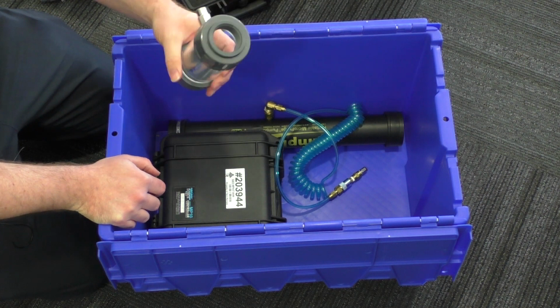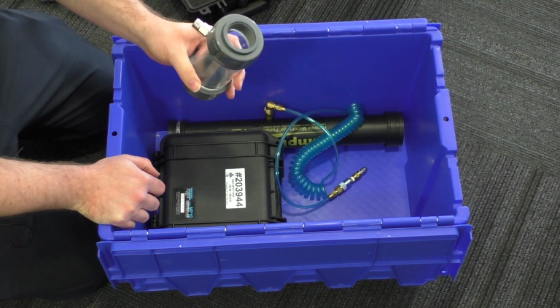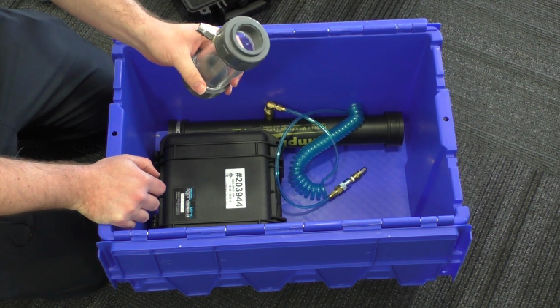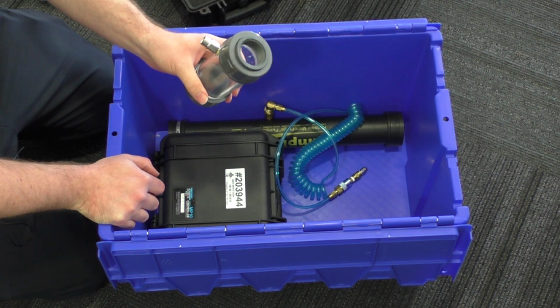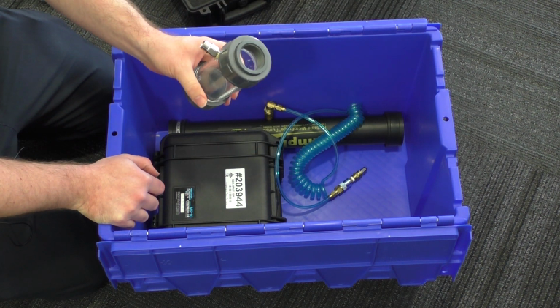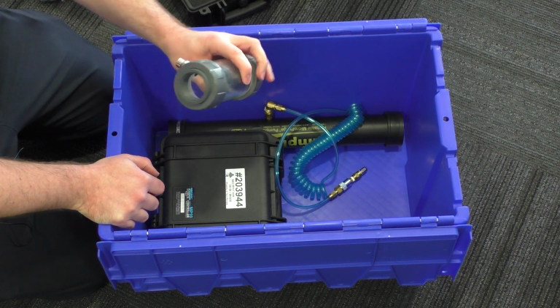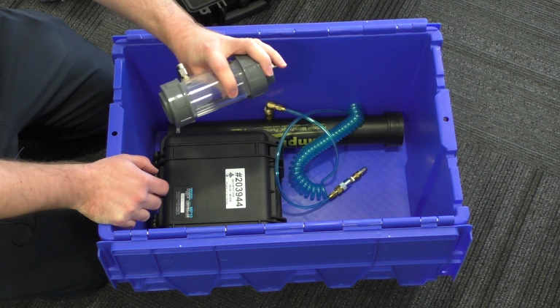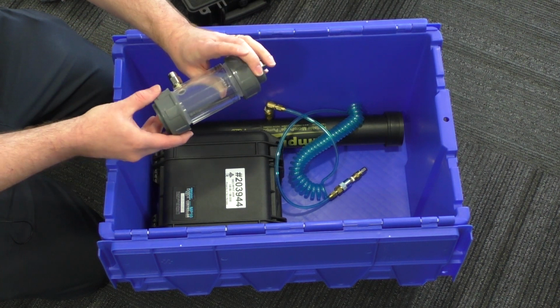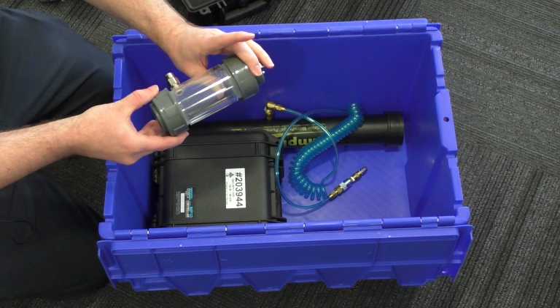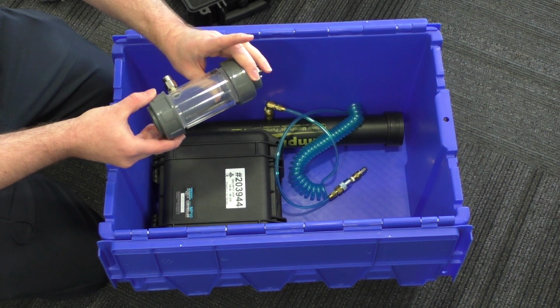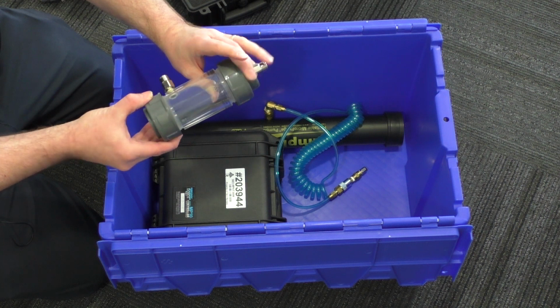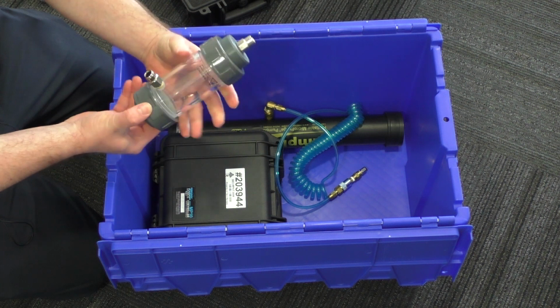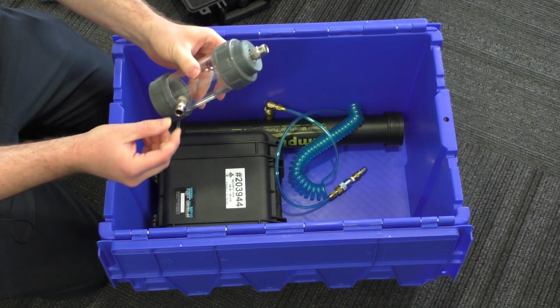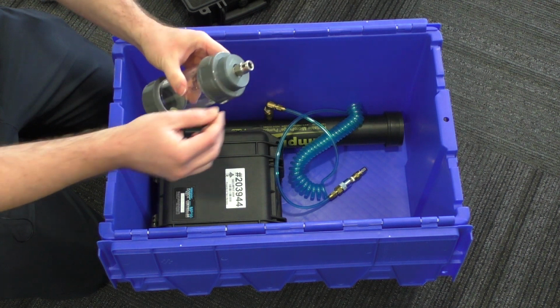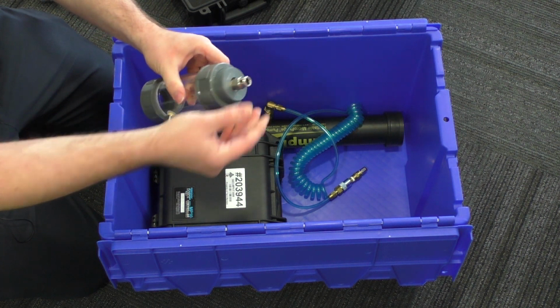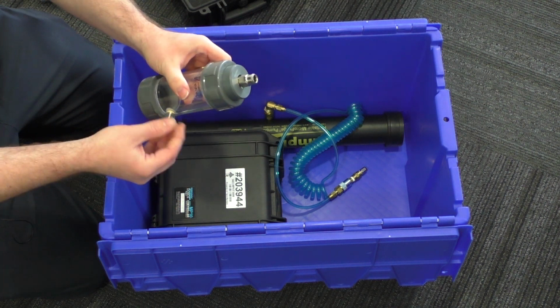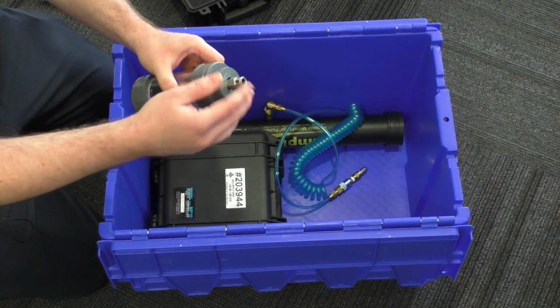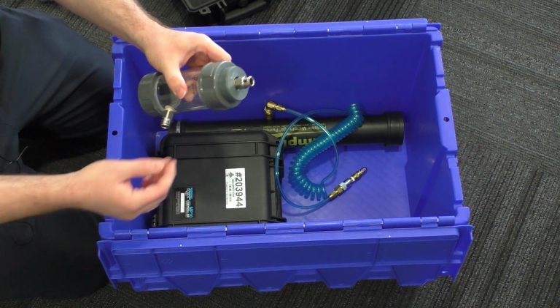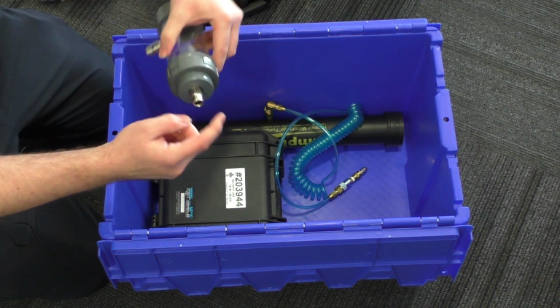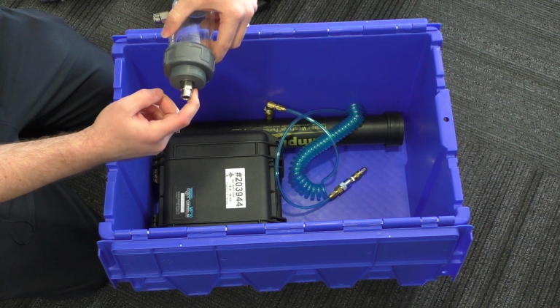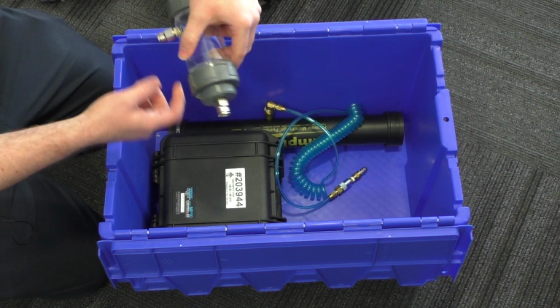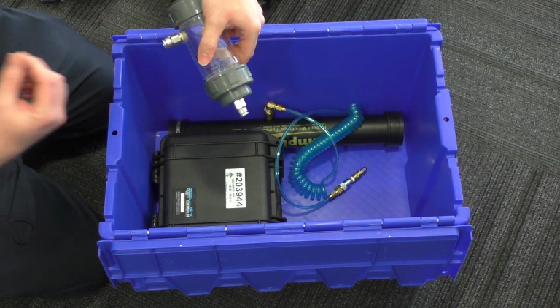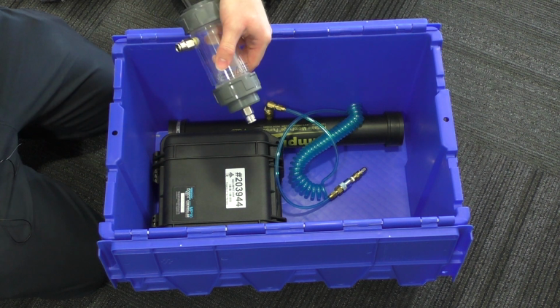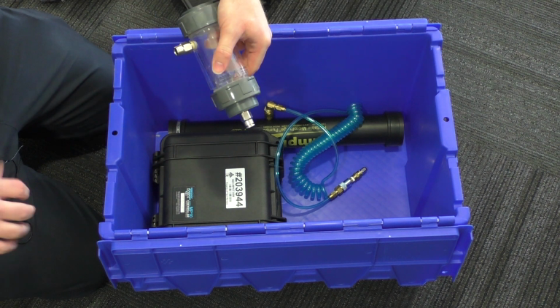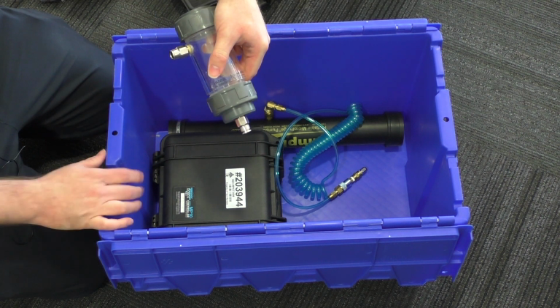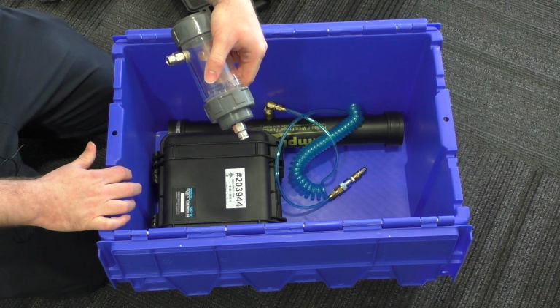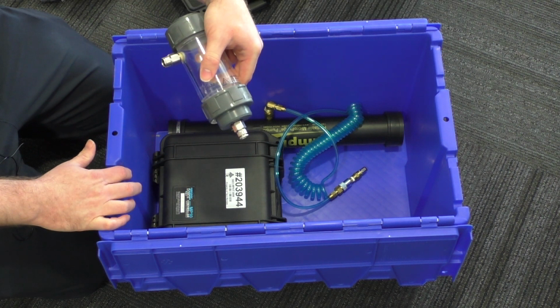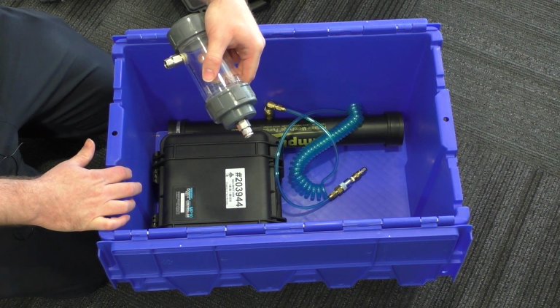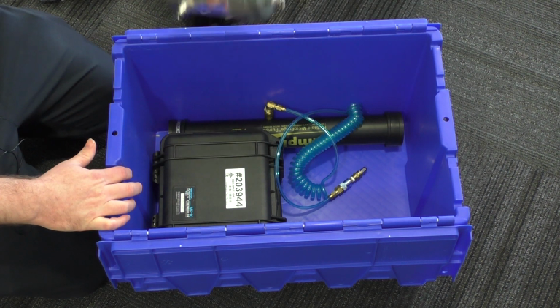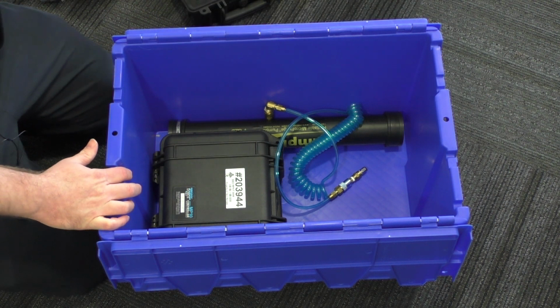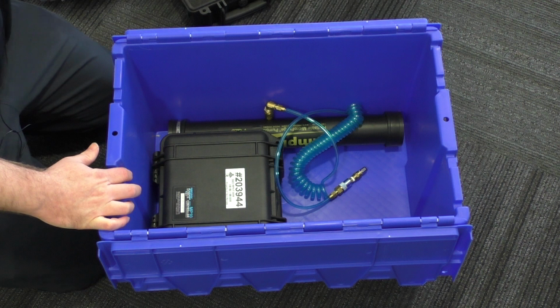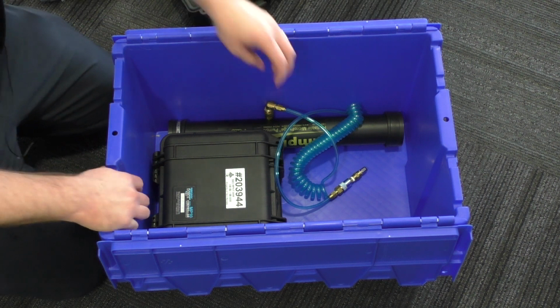We have a flow cell which matches with our HANA water quality meters. Push fit fitting so the tubes inlet through the bottom and out through here to whatever your sample's going into — your slops bucket as it were.